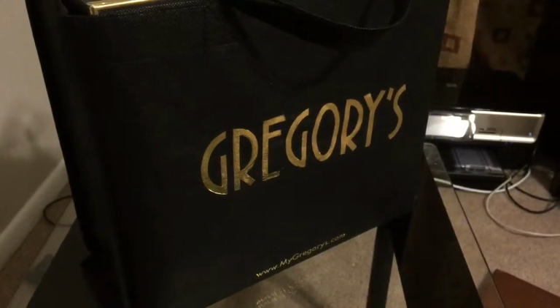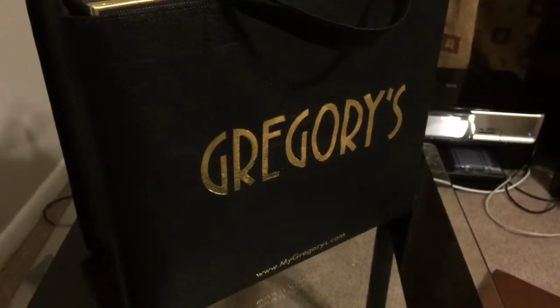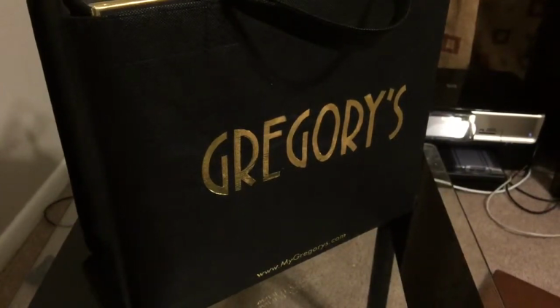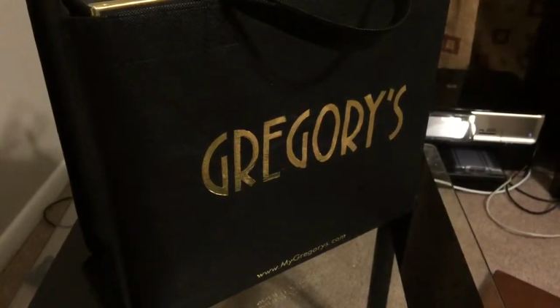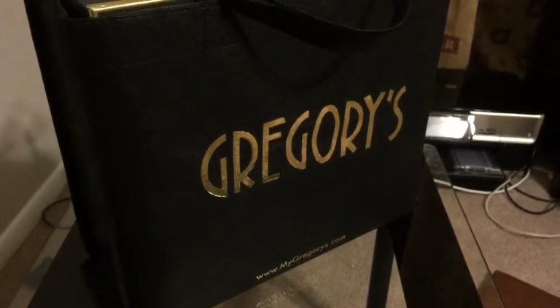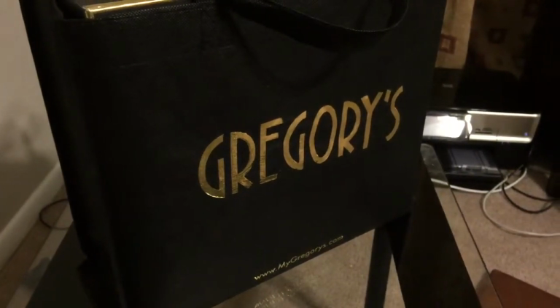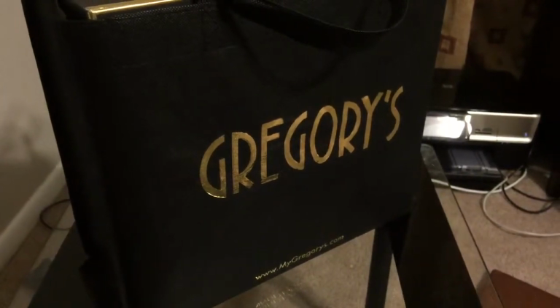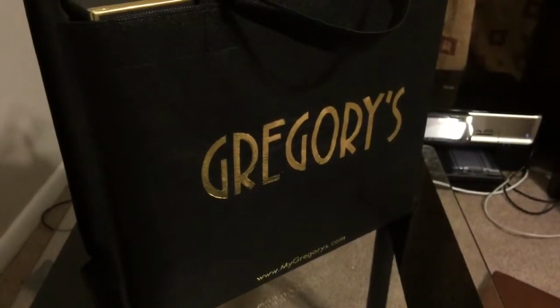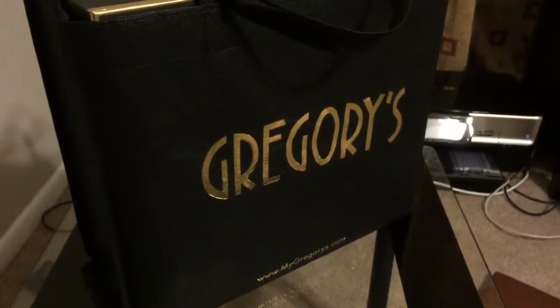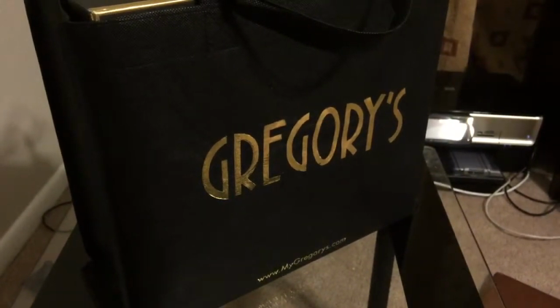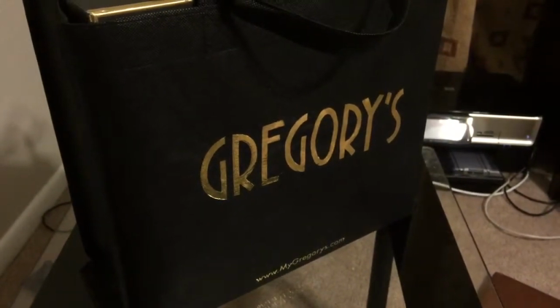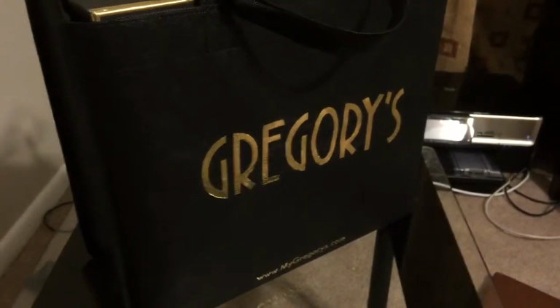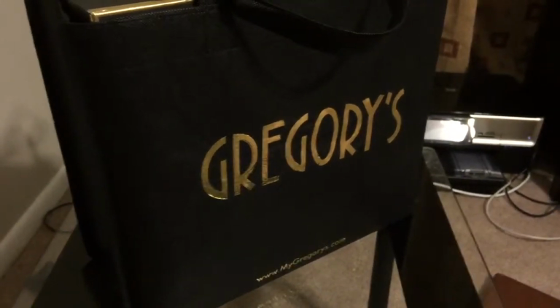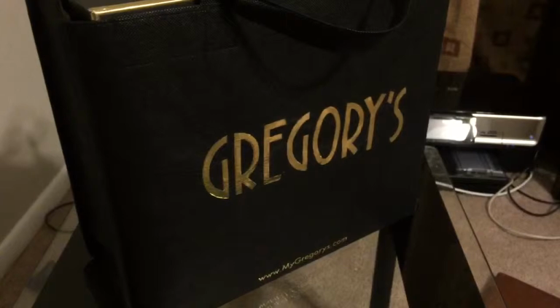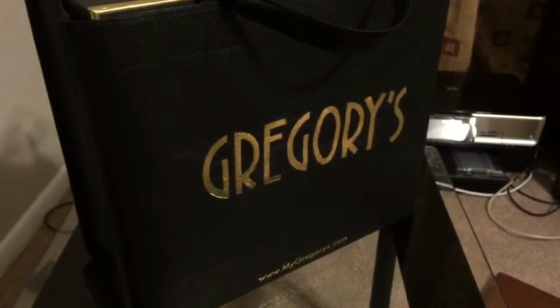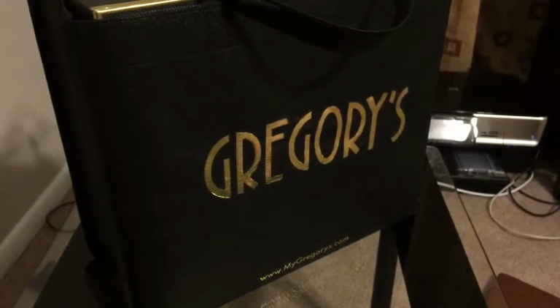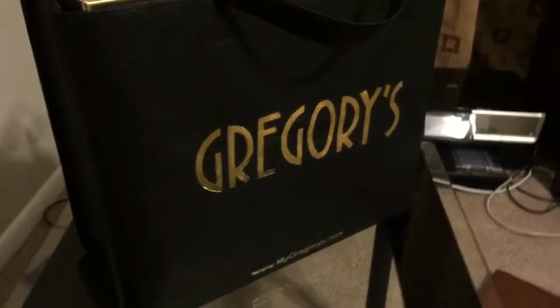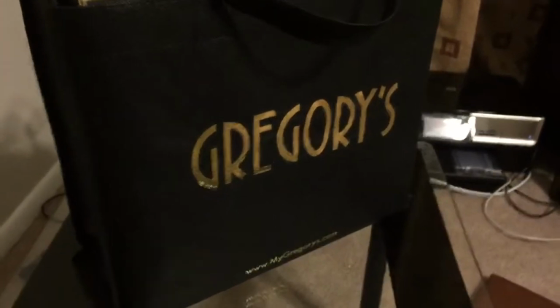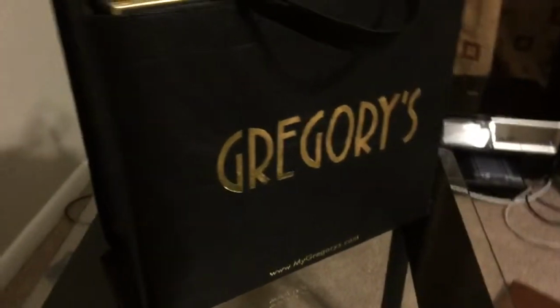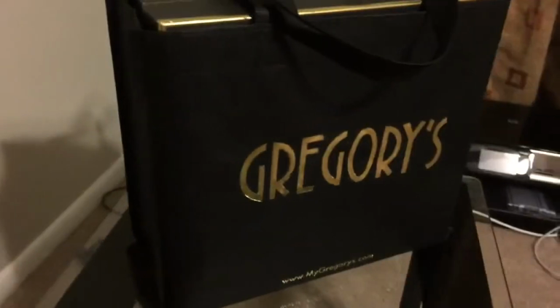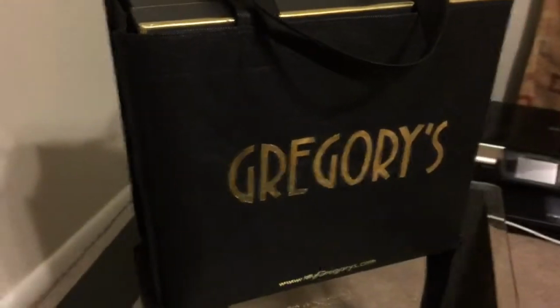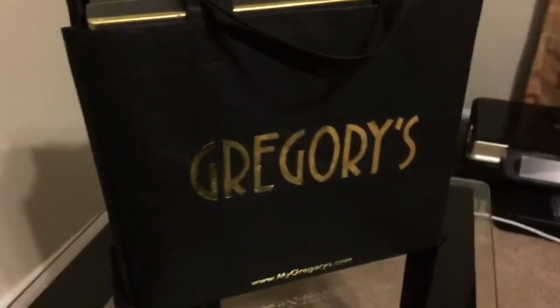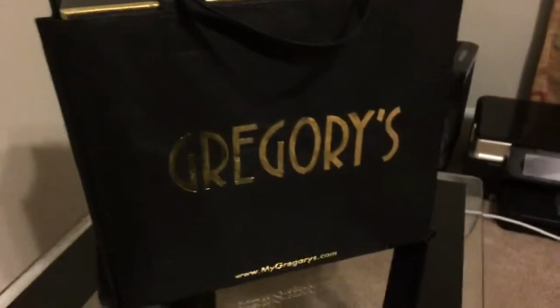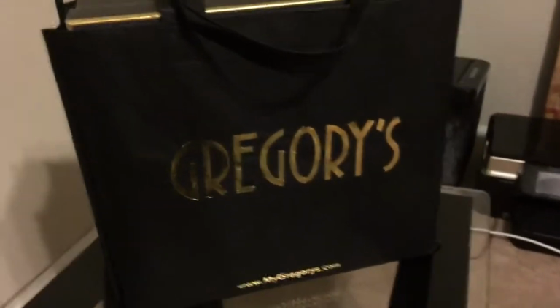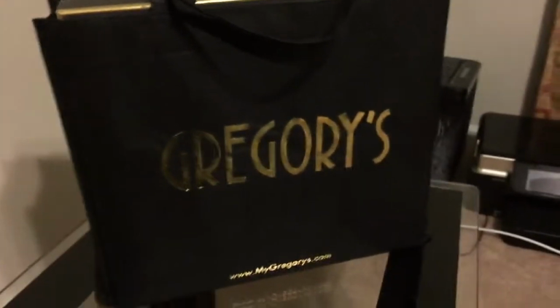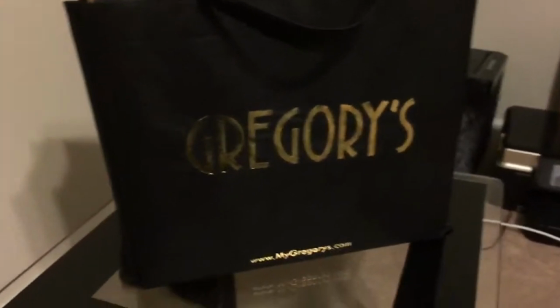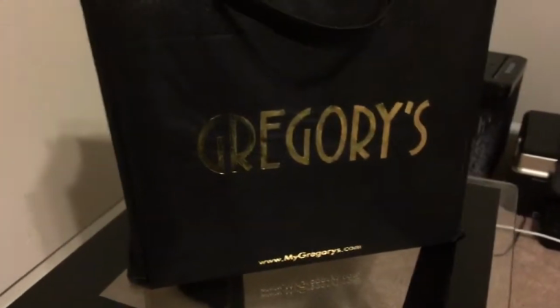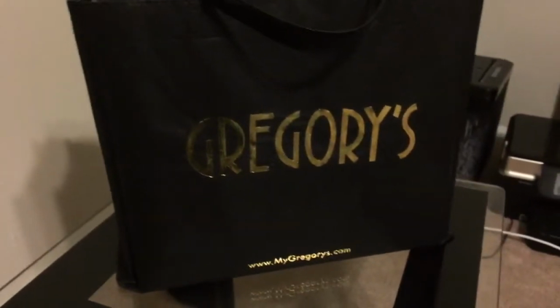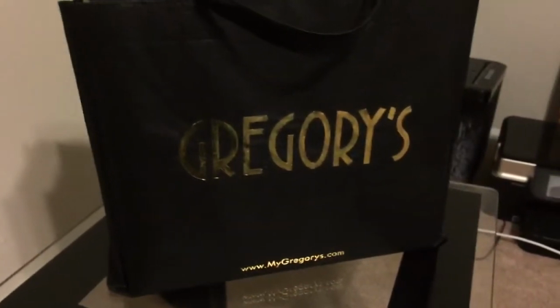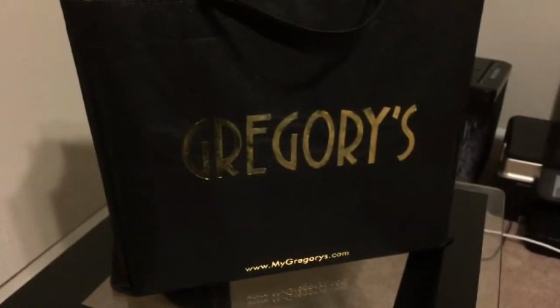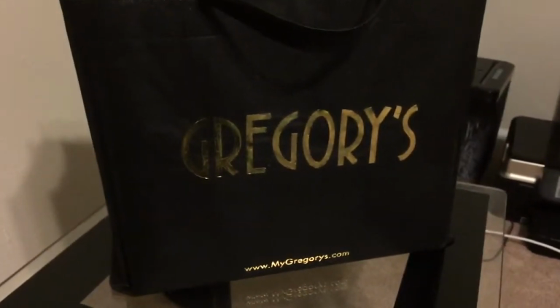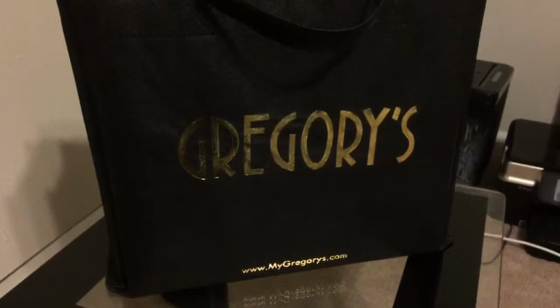Hello YouTube. This is Luke here. Sorry about all the noise in the background — people are doing stuff. This is an unboxing of a pair of shoes from this shop.